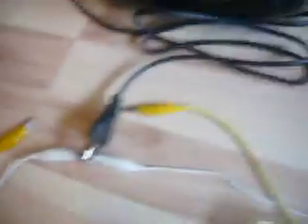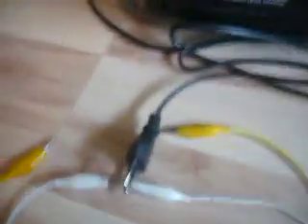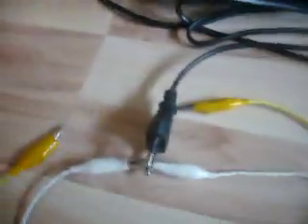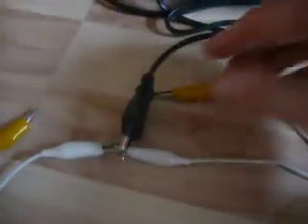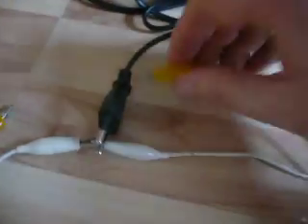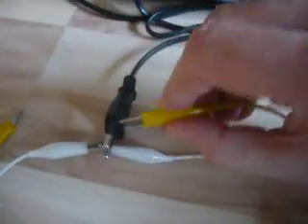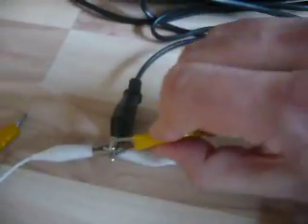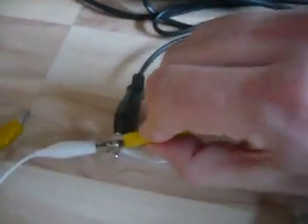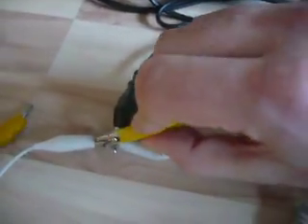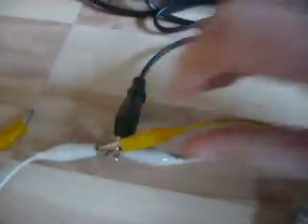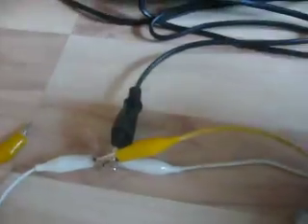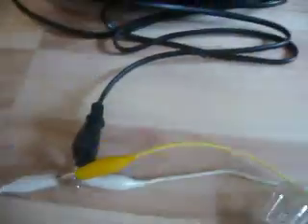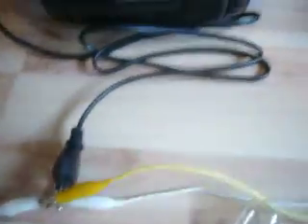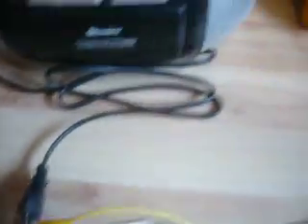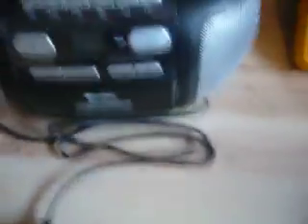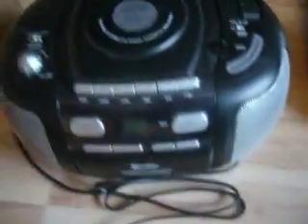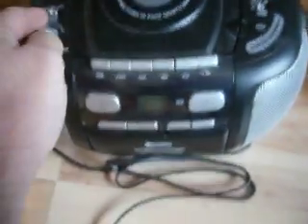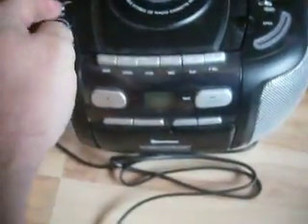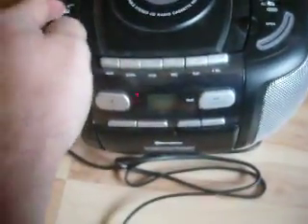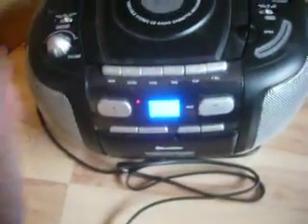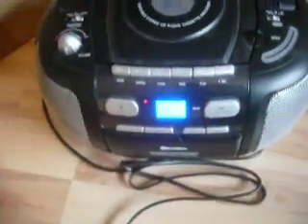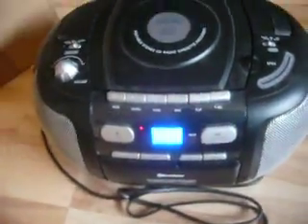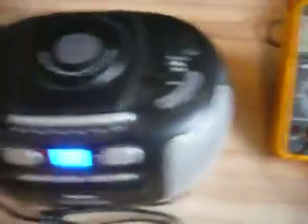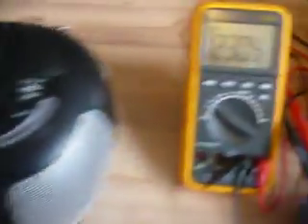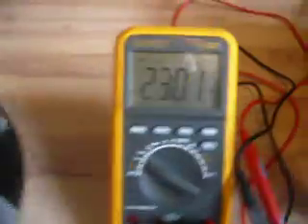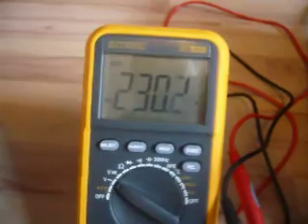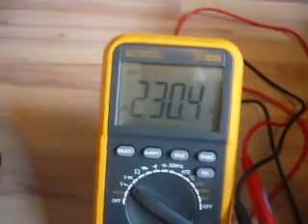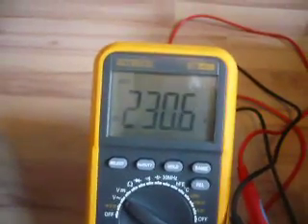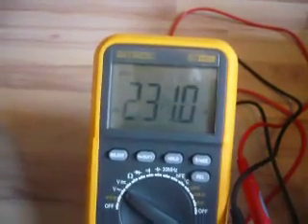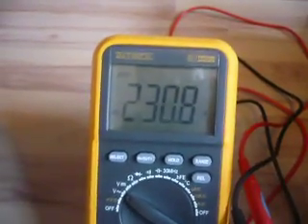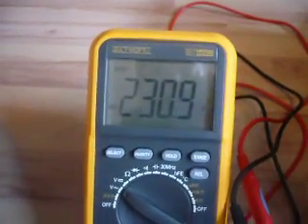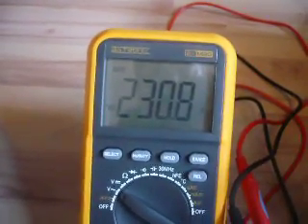Now we connect the CD player and start the CD player. Here's the voltage — as you can see, it is stabilized.